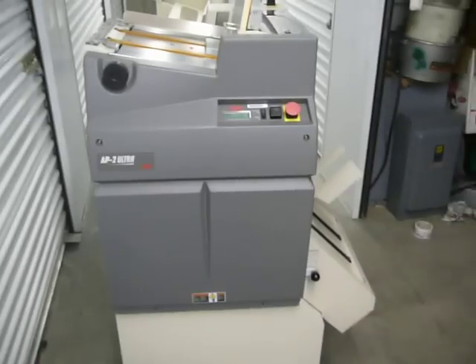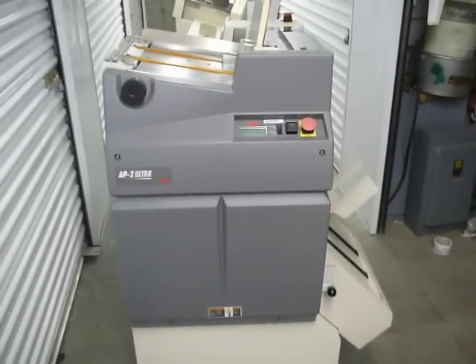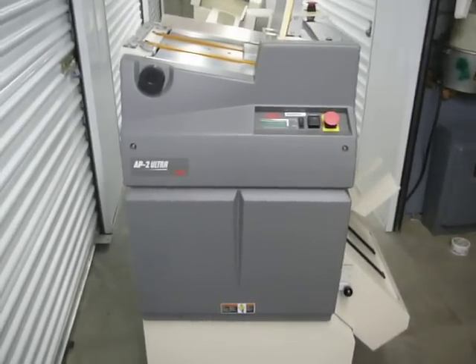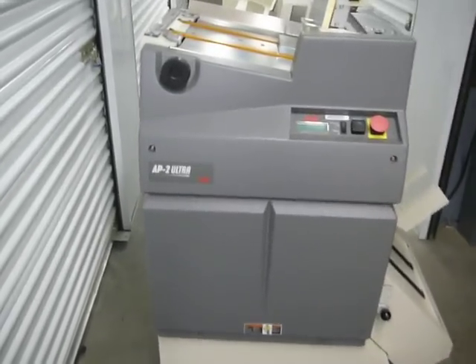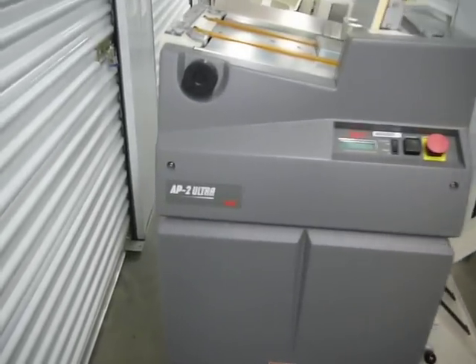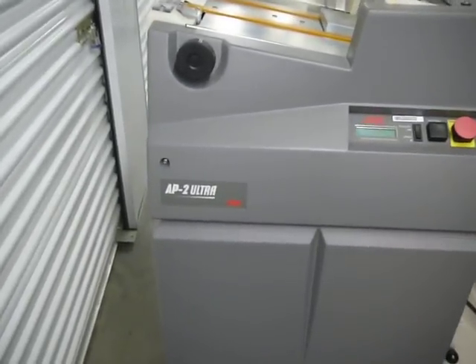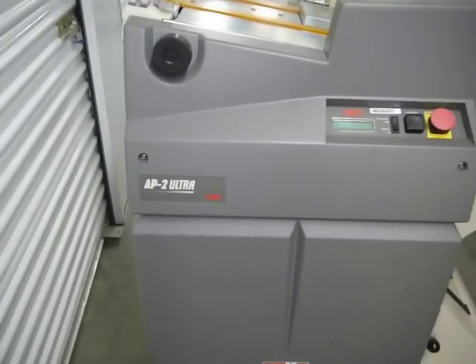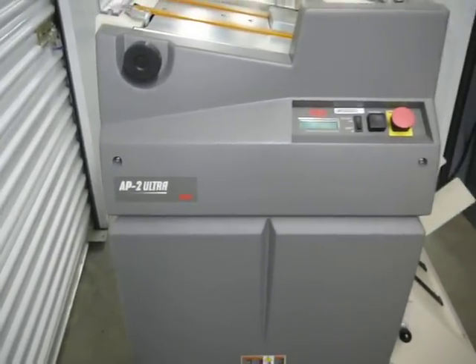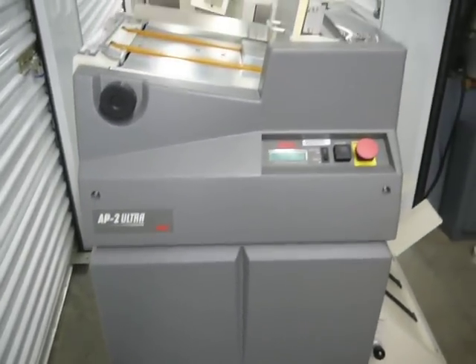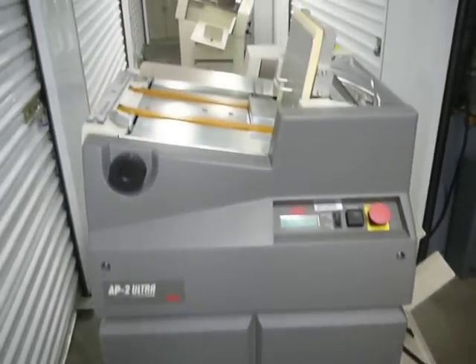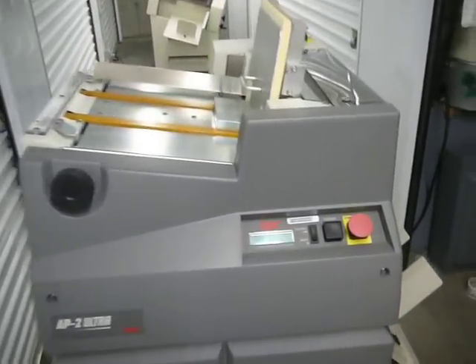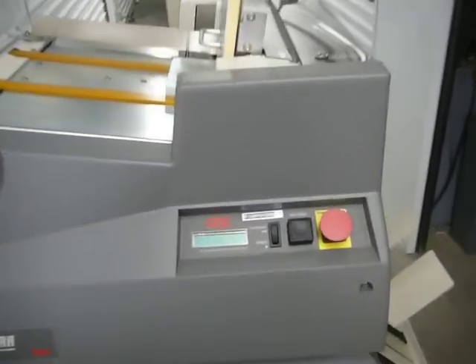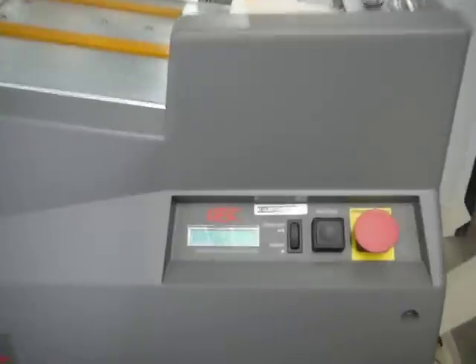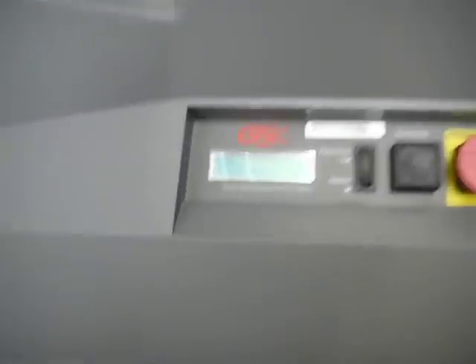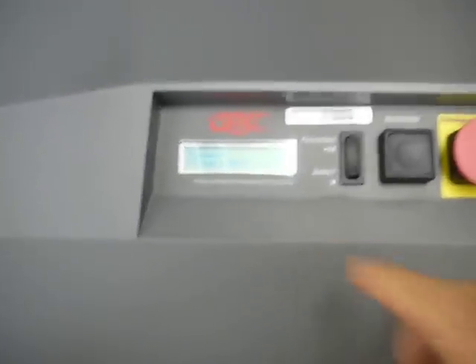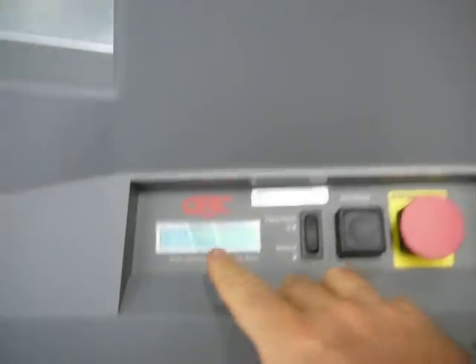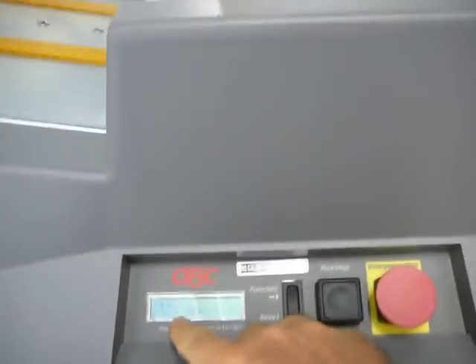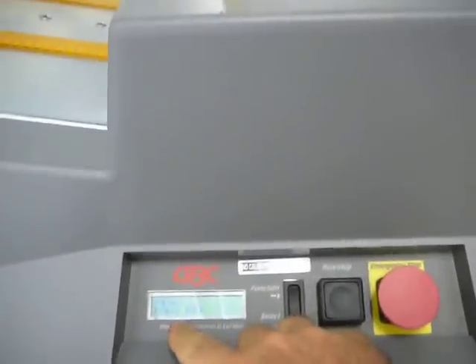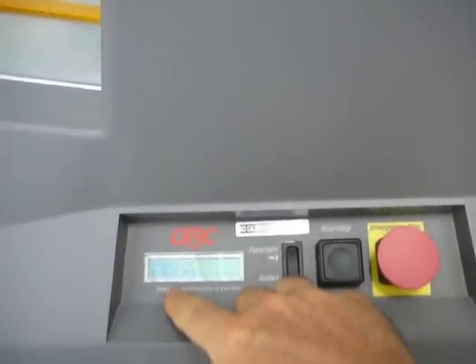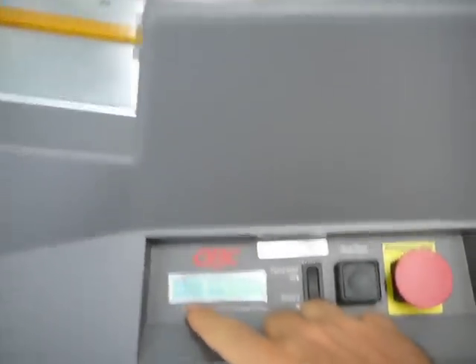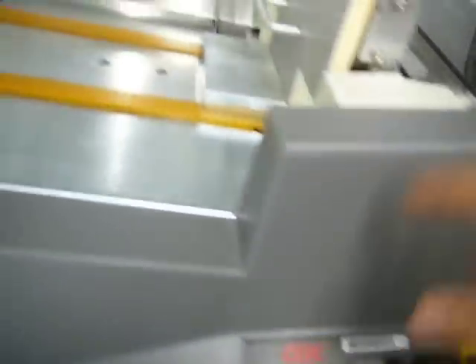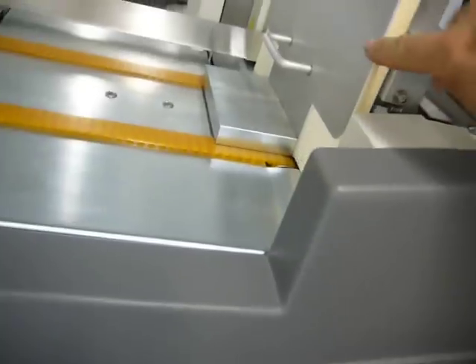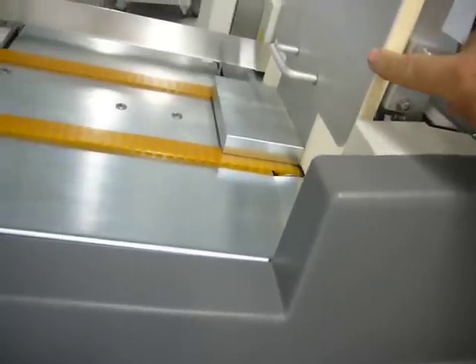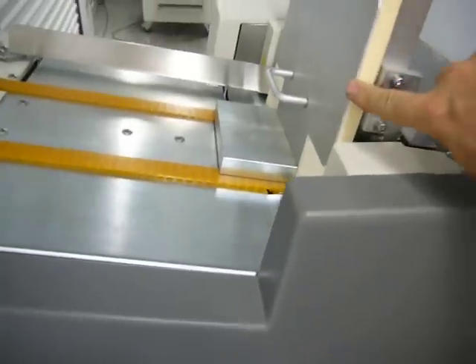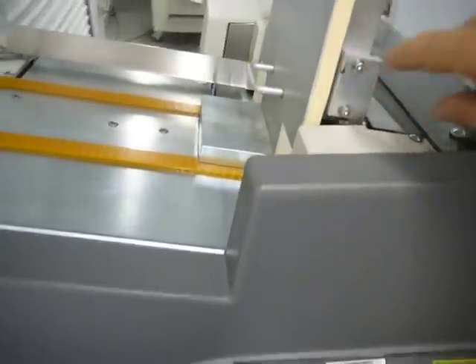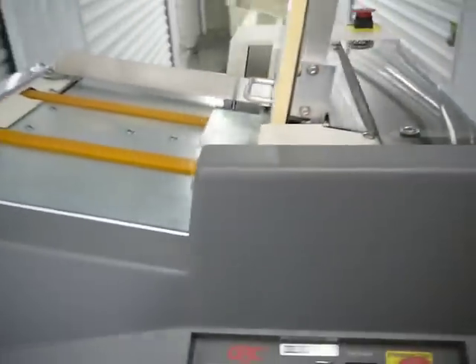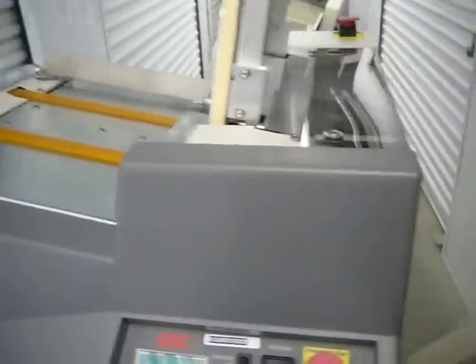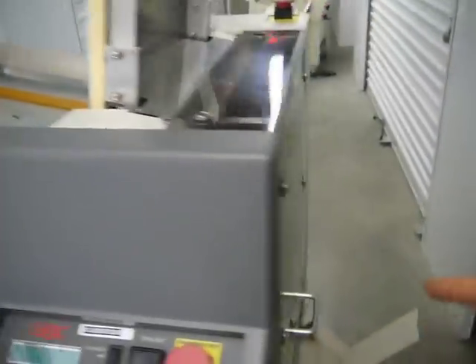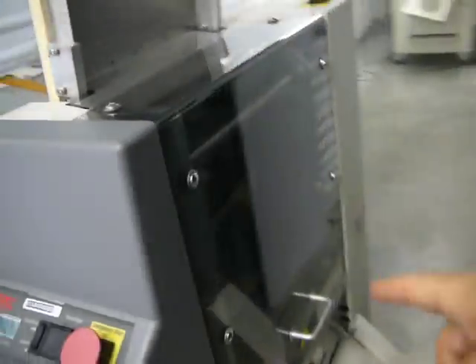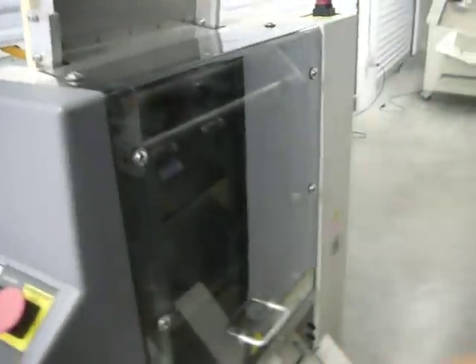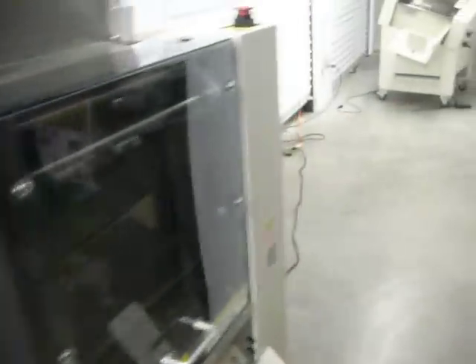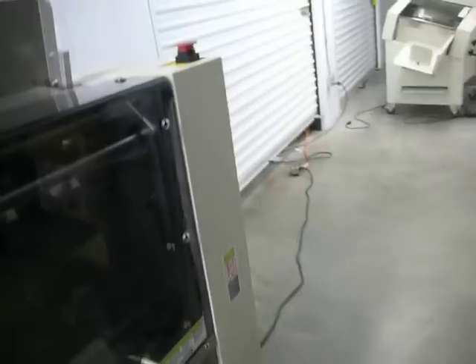We're sealing a GBC AP-2 Ultra paper punch. It's ready to go. You can see here it says ready. Press run. We've got some paper loaded in here, and it will punch and come out here.